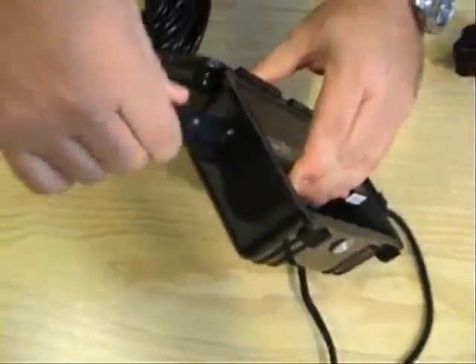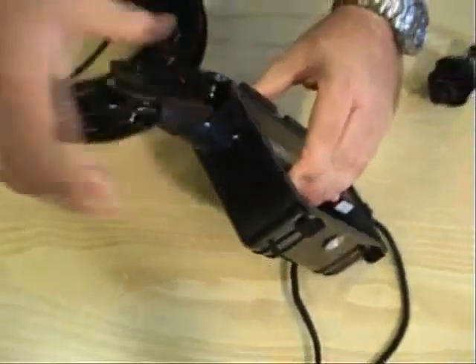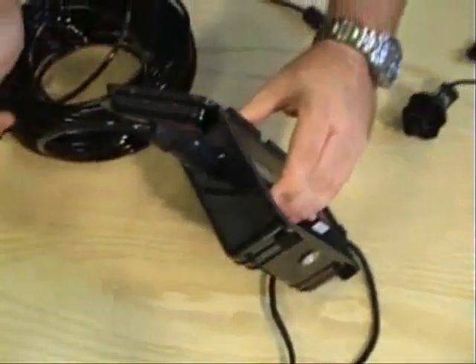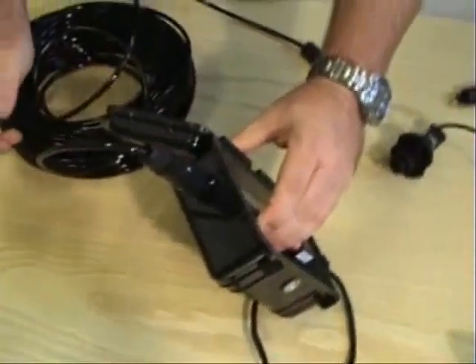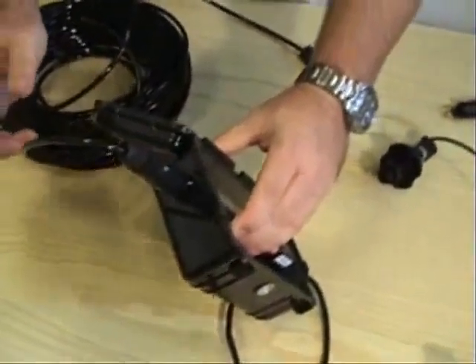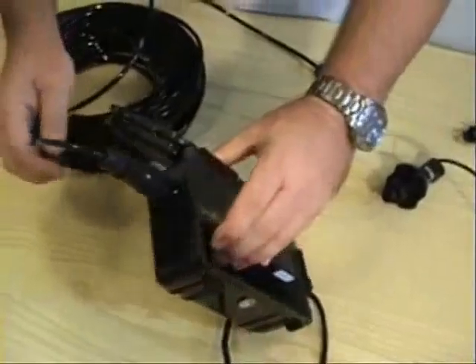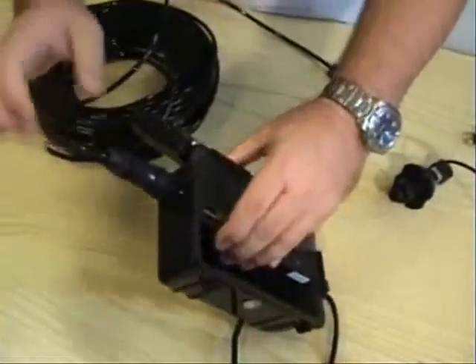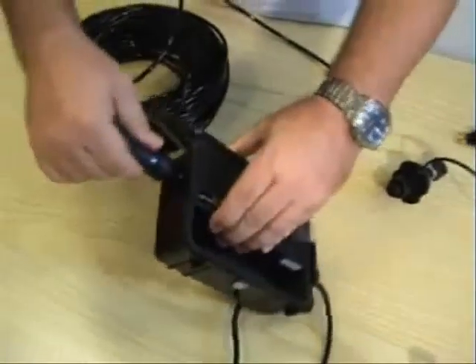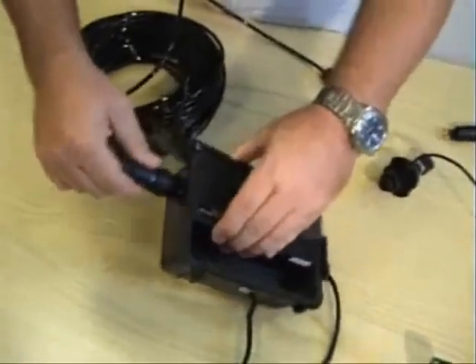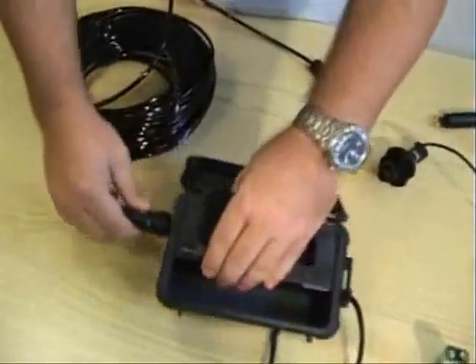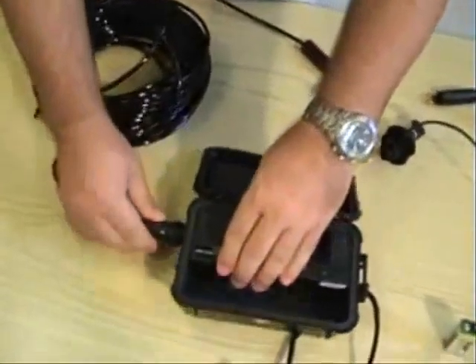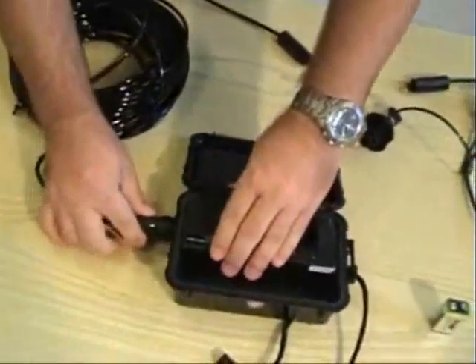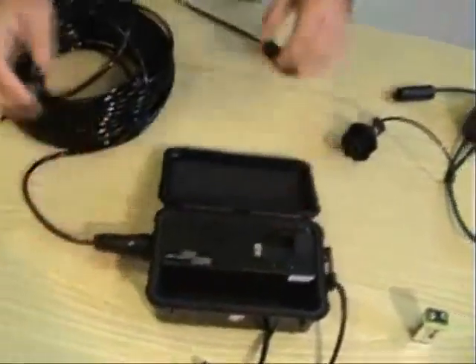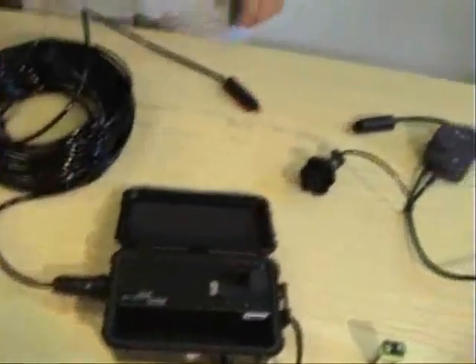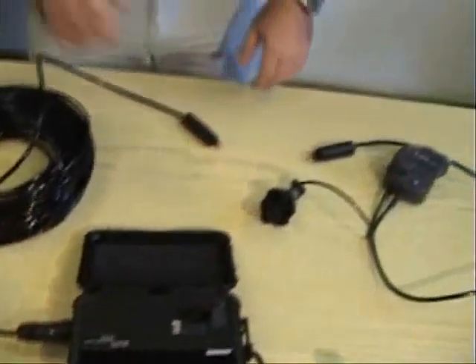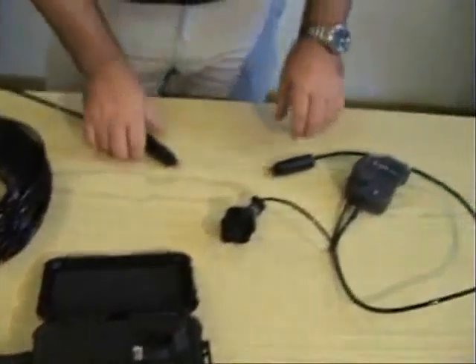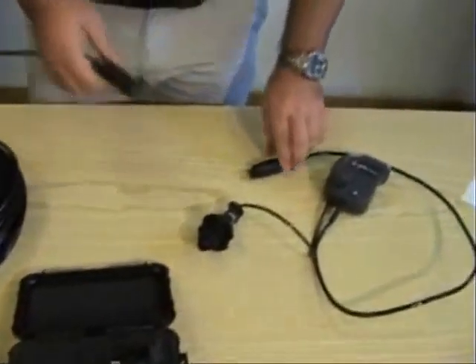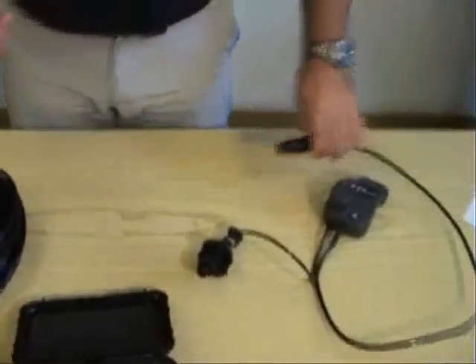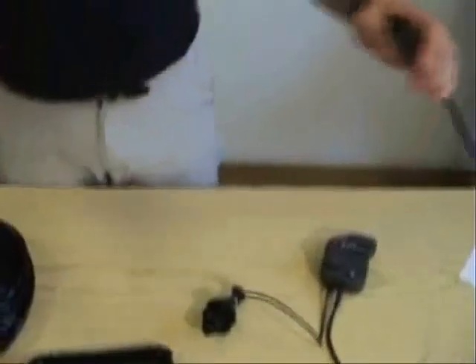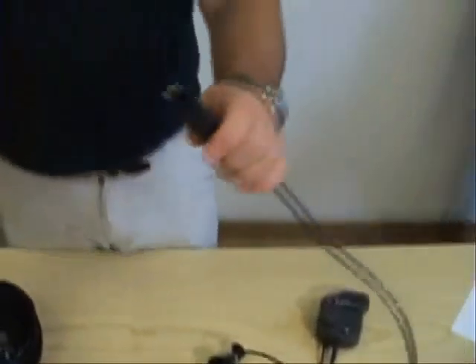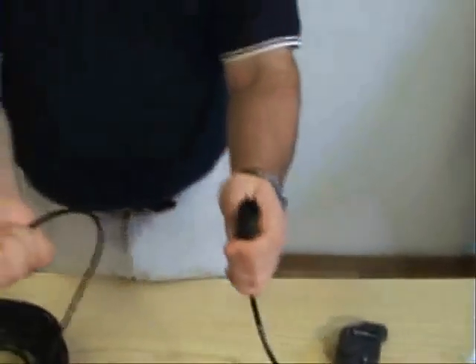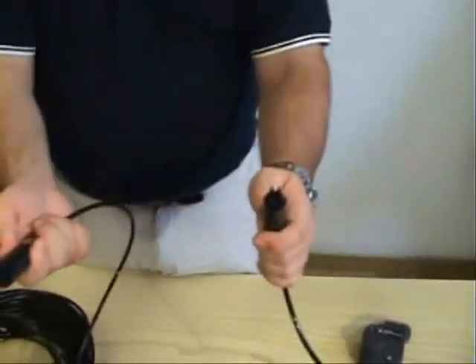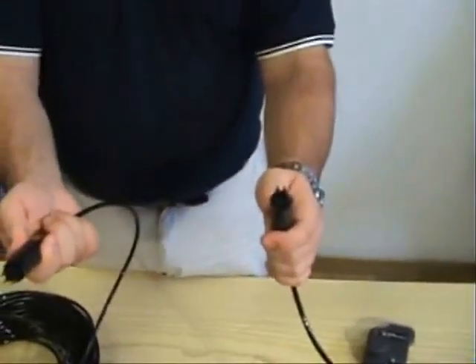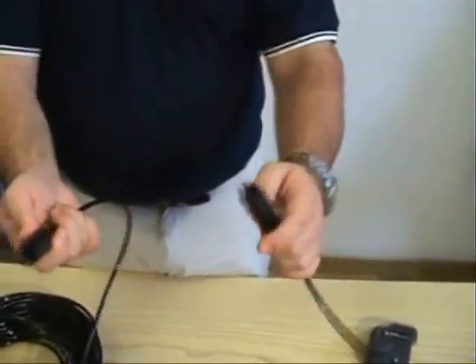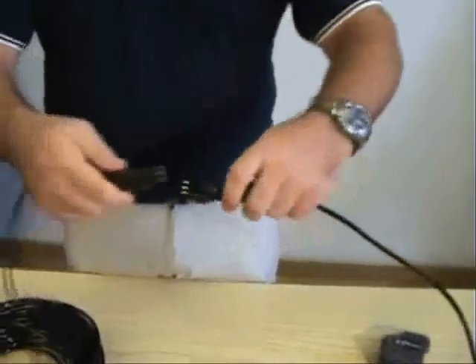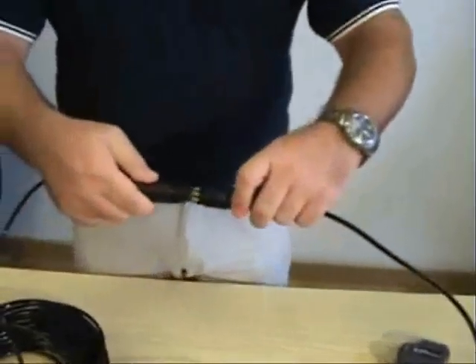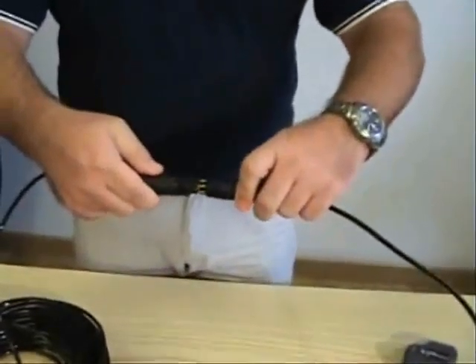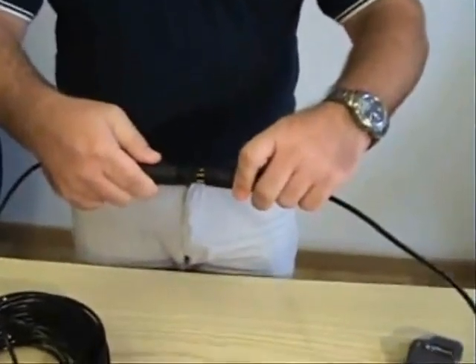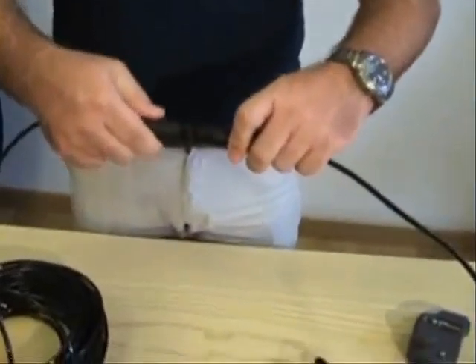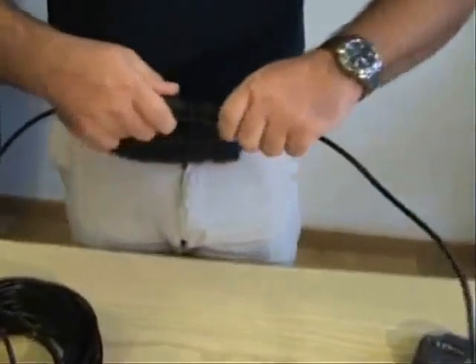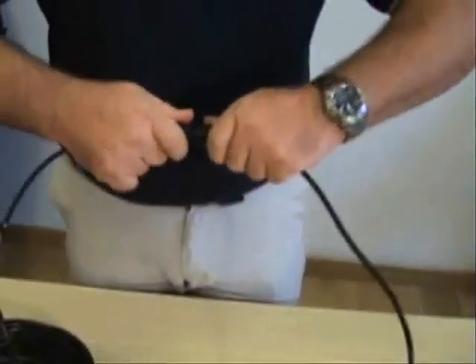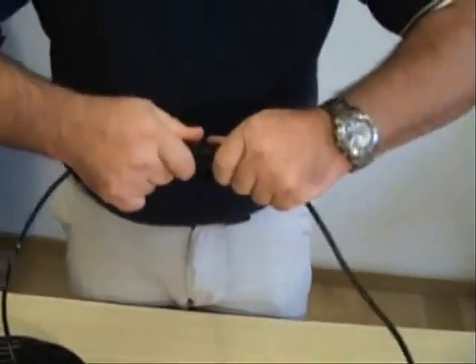Once it's in, rotate it so it snaps in place. Give it a little pull to make sure that everything is connected properly. At this point, you can get your six-pin connector and attach the cable to the underwater unit.